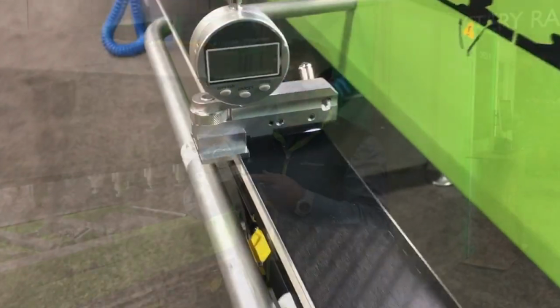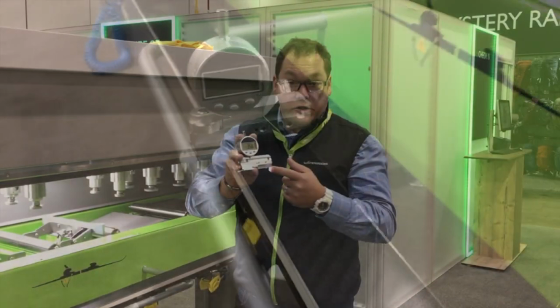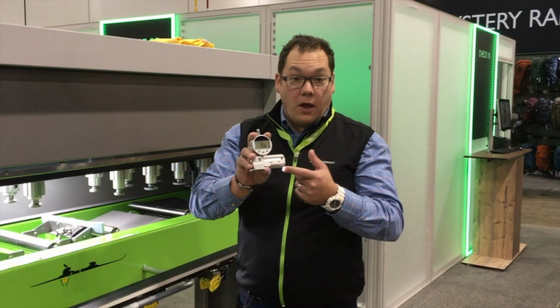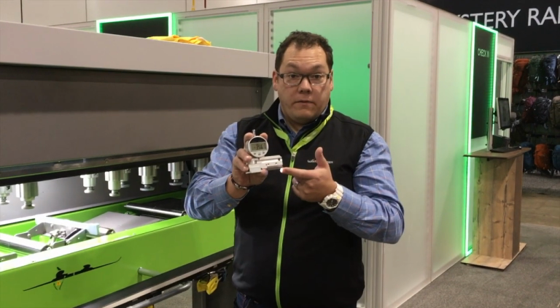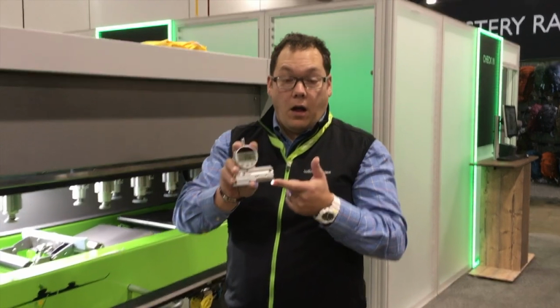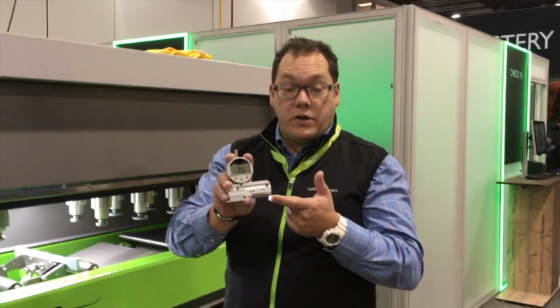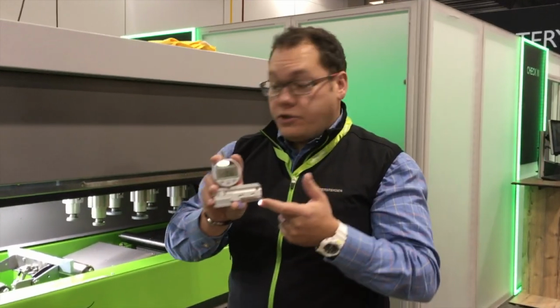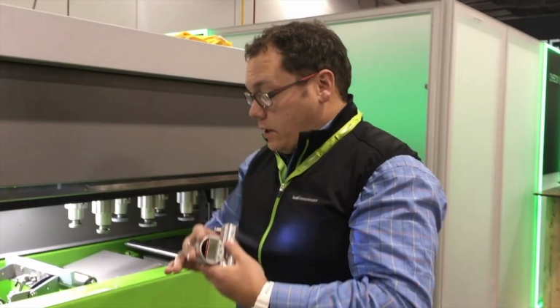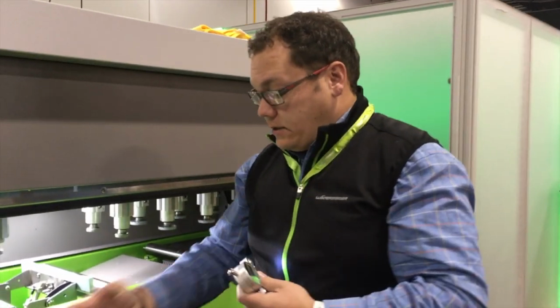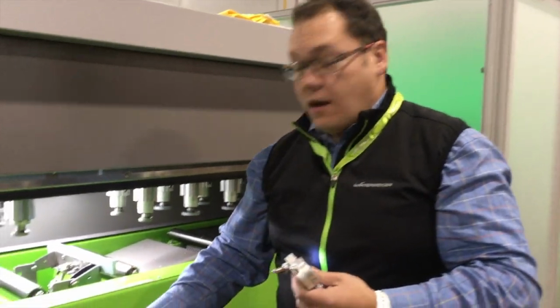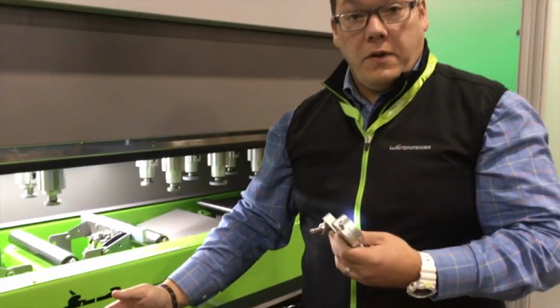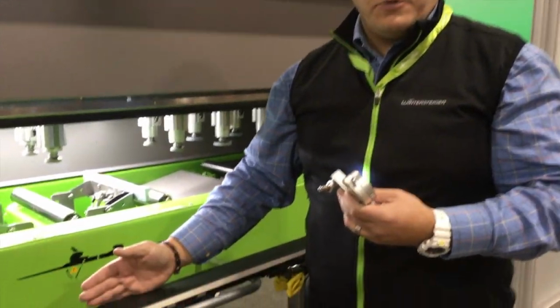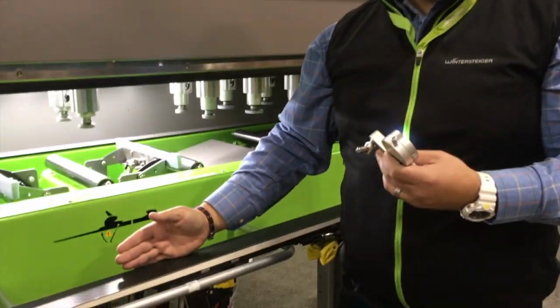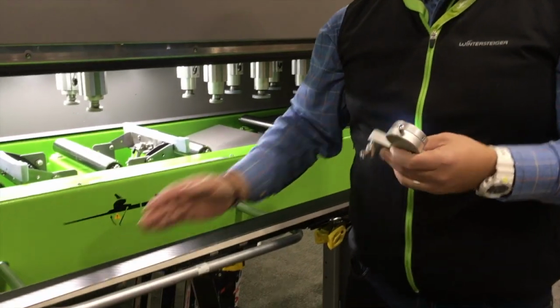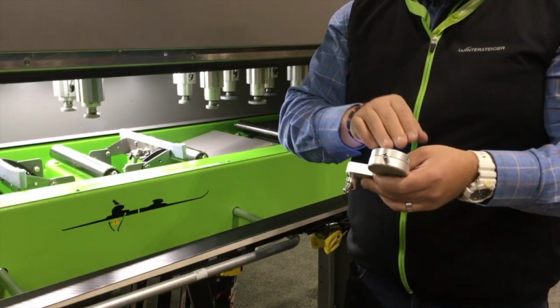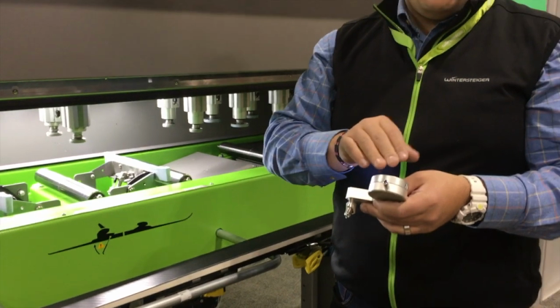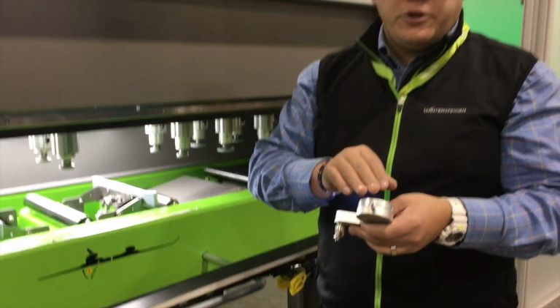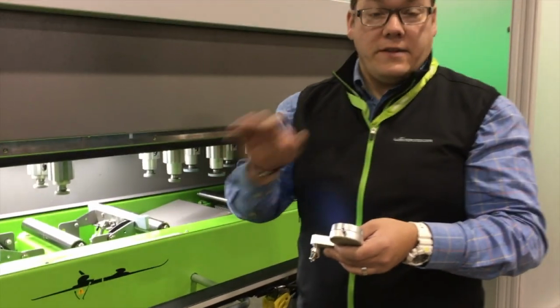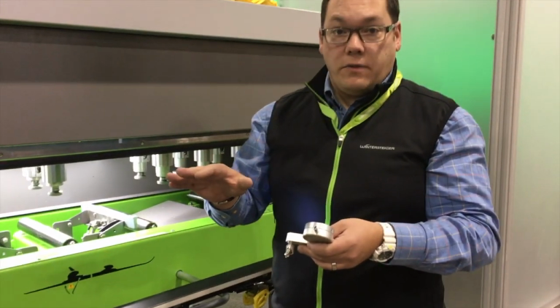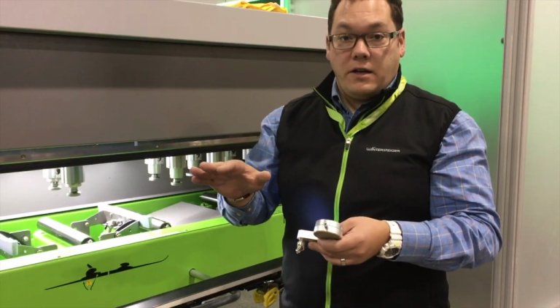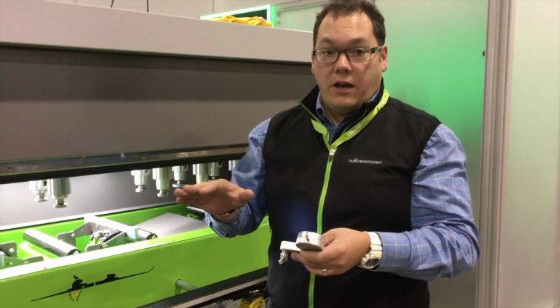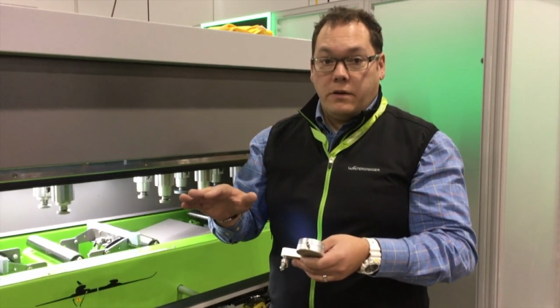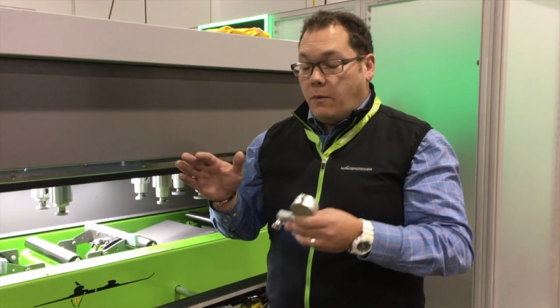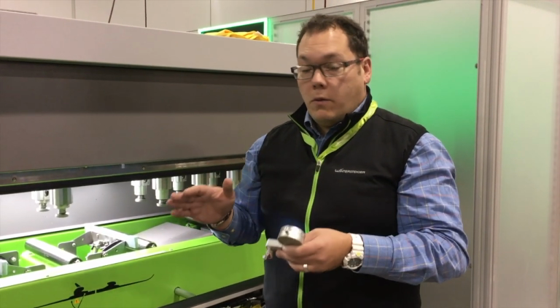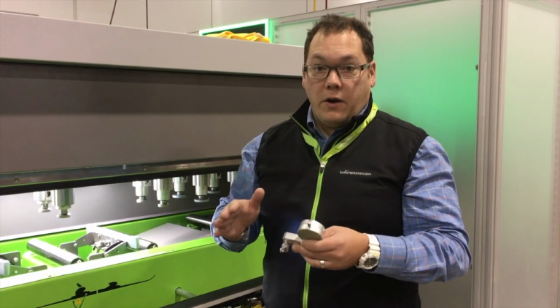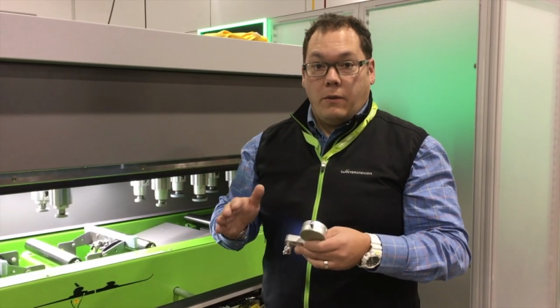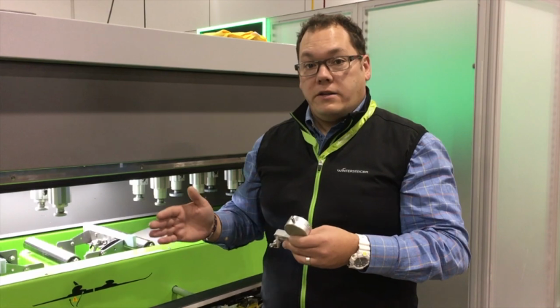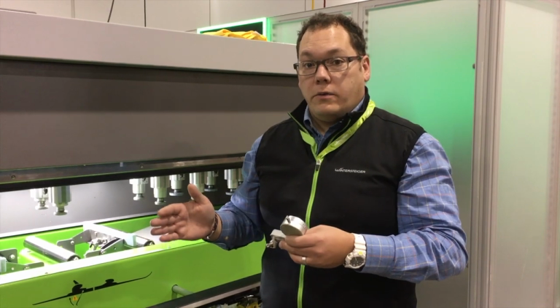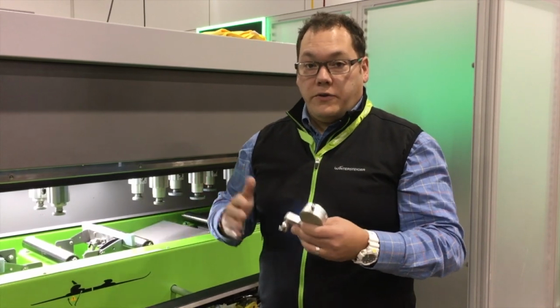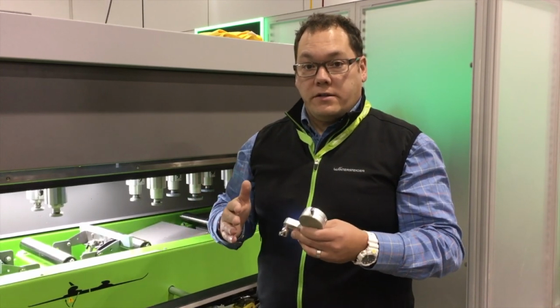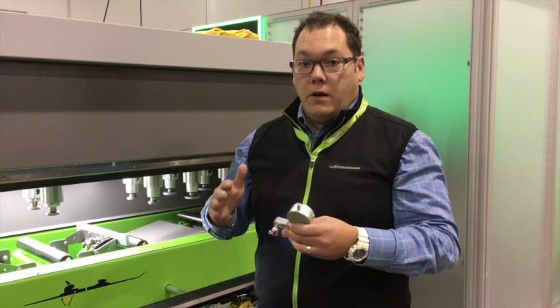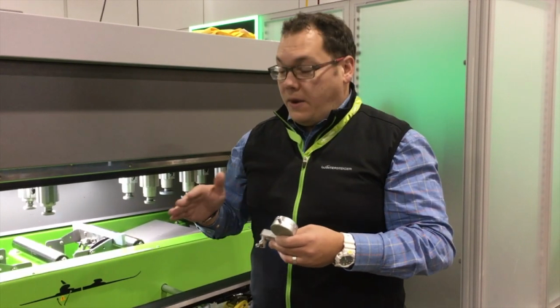Our scribe line on the straight edge is lined up with the edge we're trying to read. Our millimeter measurement translates directly to edge angle, and we know very quickly what we need to do to adjust or maintain.